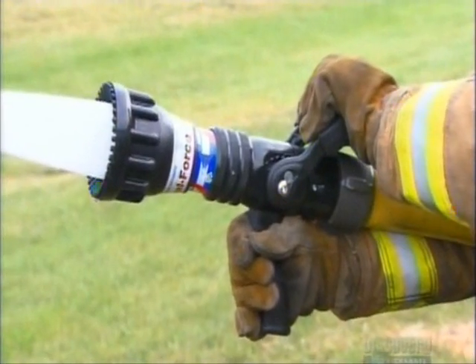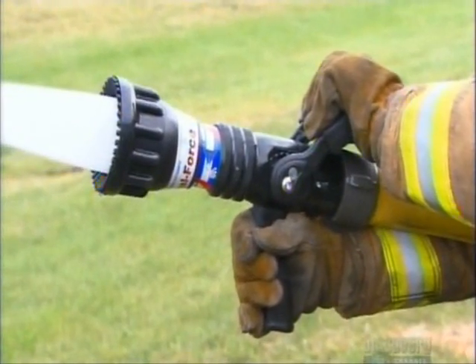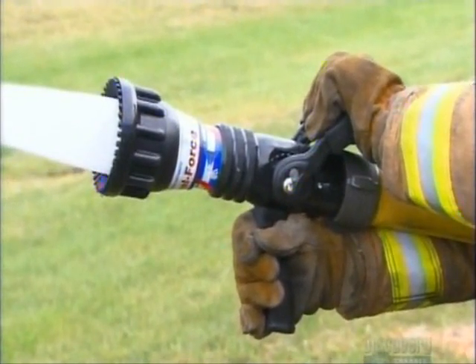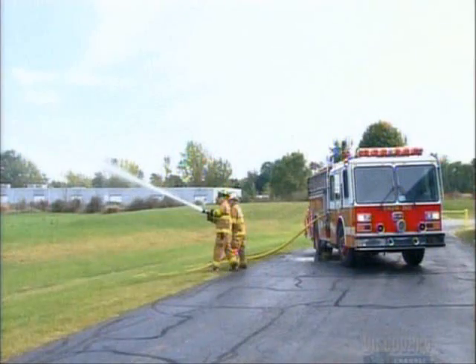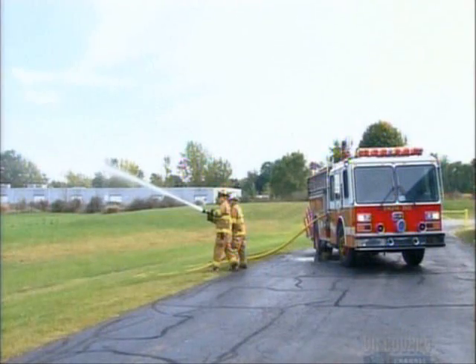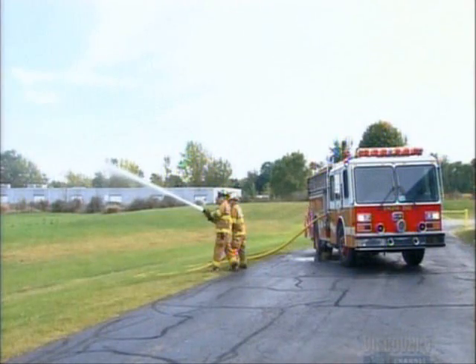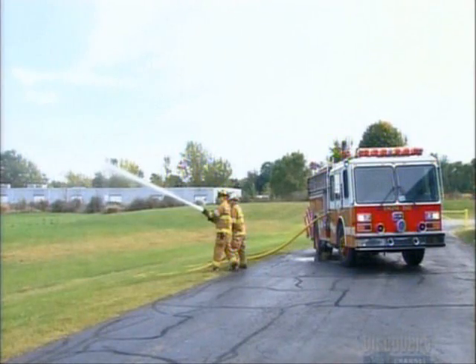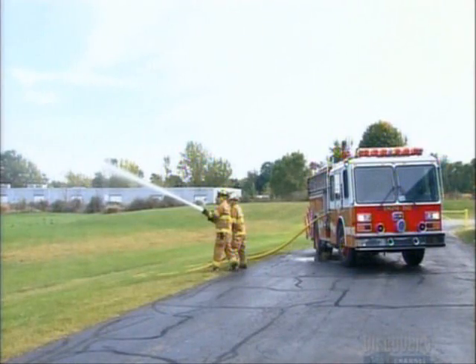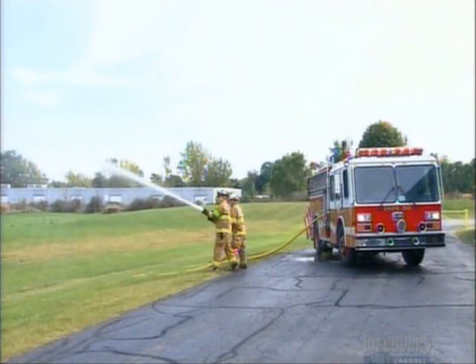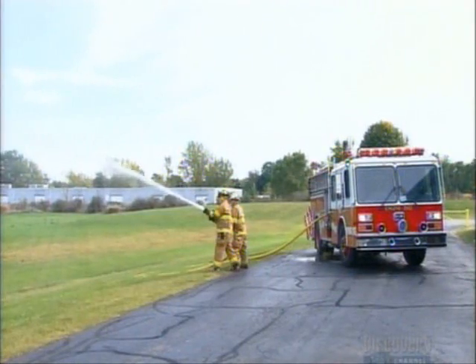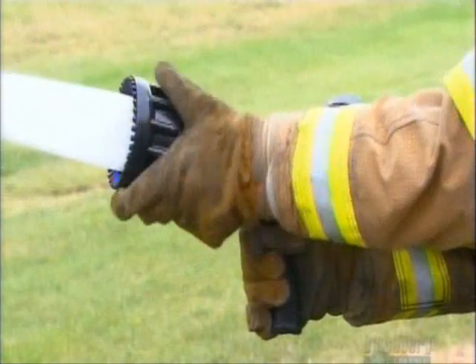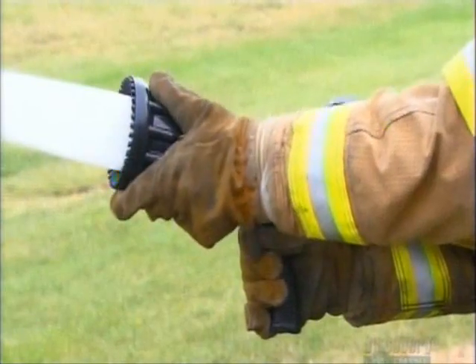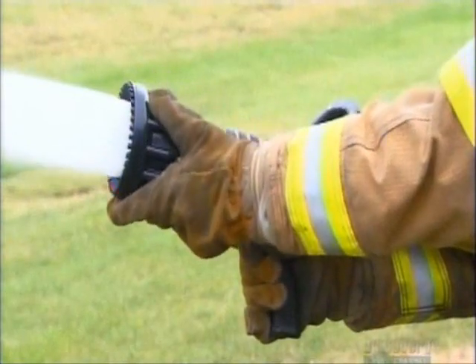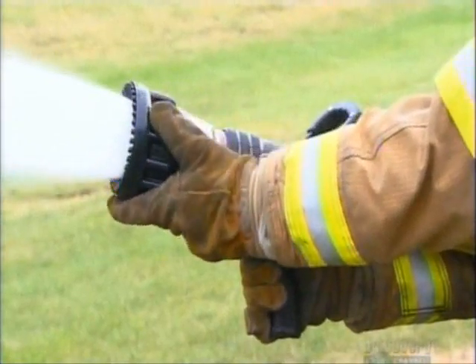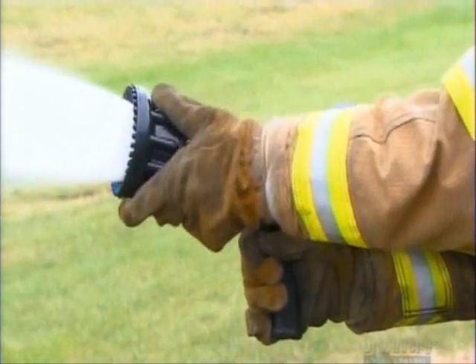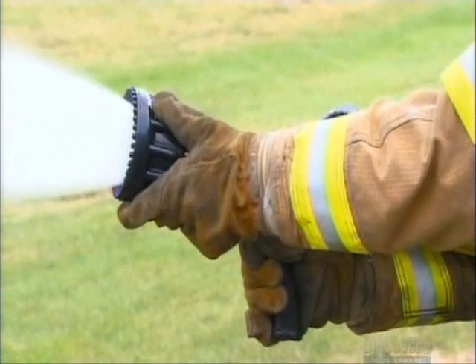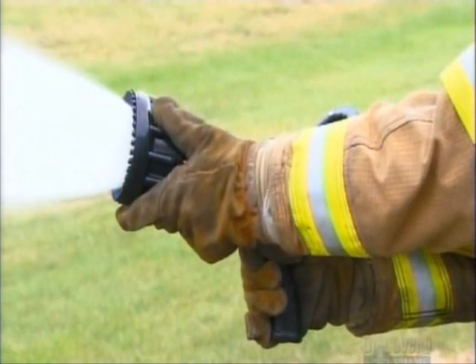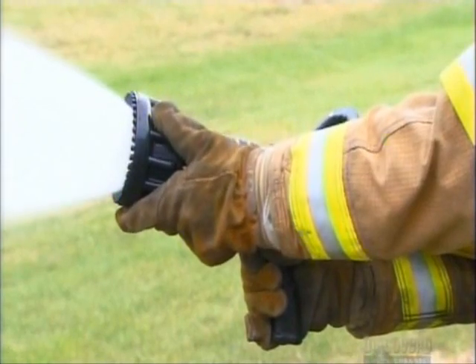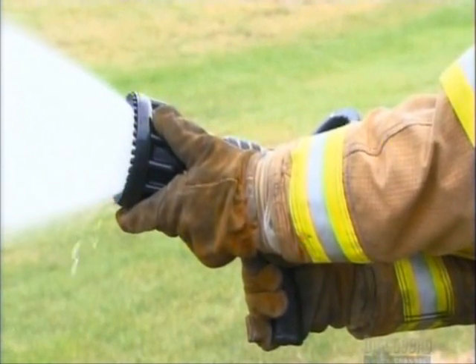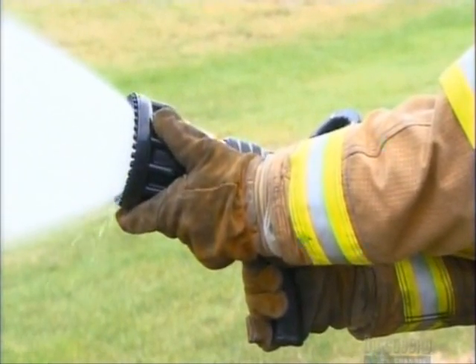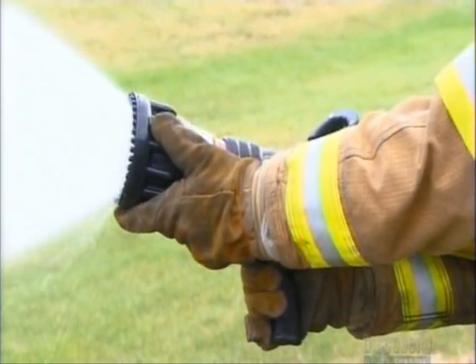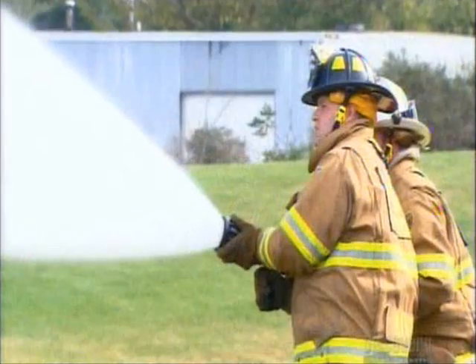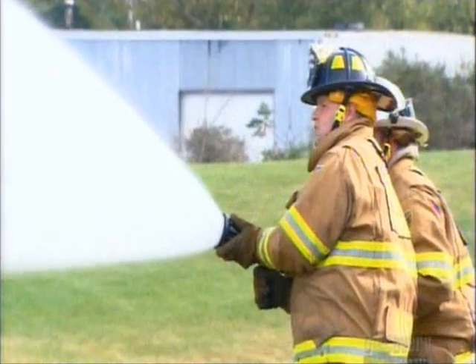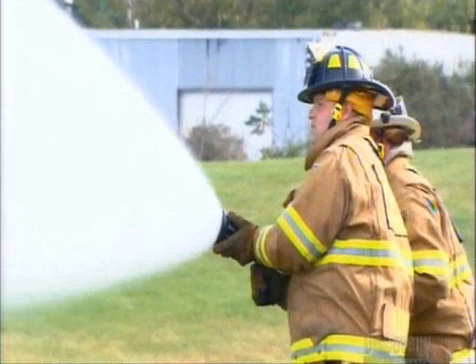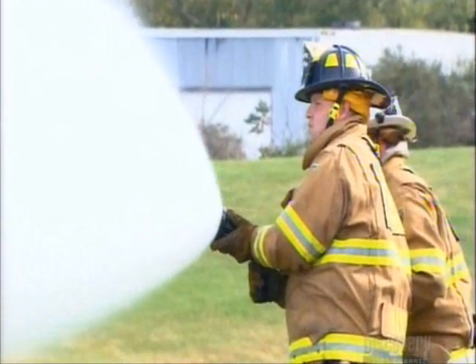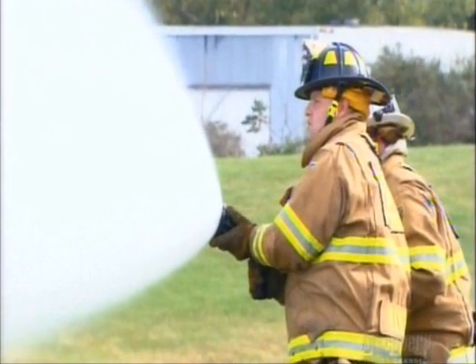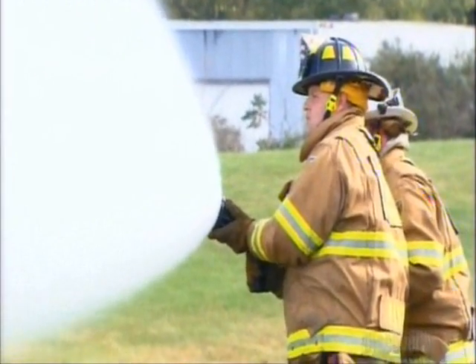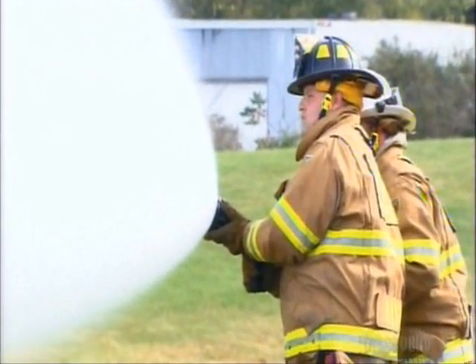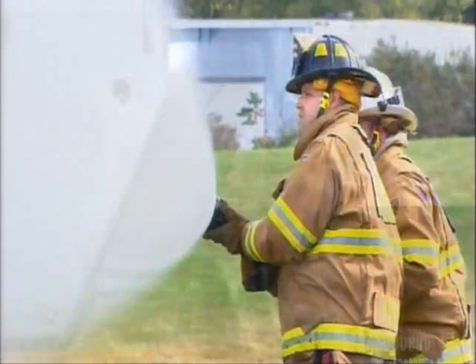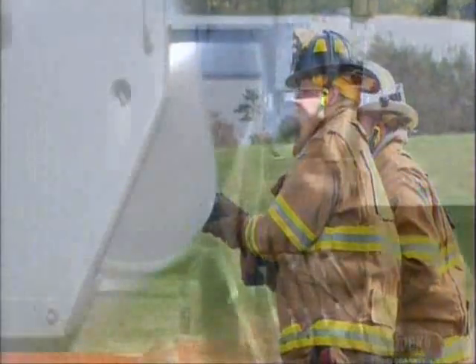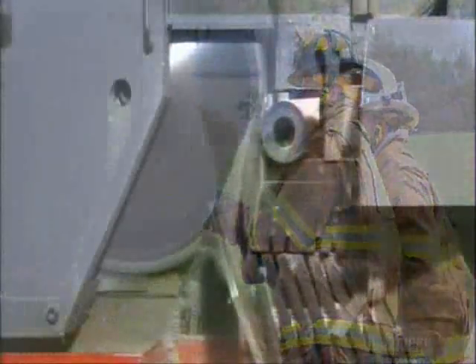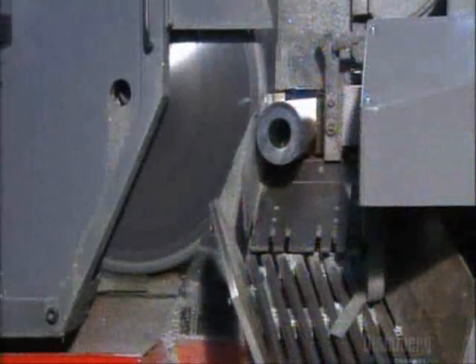A firehose nozzle isn't a simple point-and-shoot device. It enables firefighters to tailor their tactics by firing water in a stream or flush.